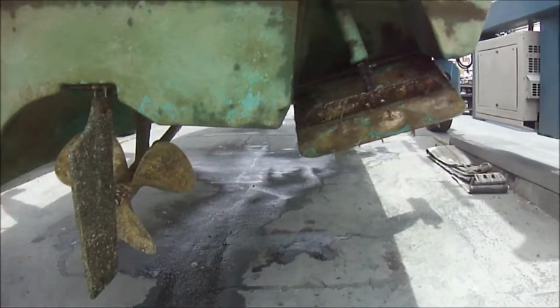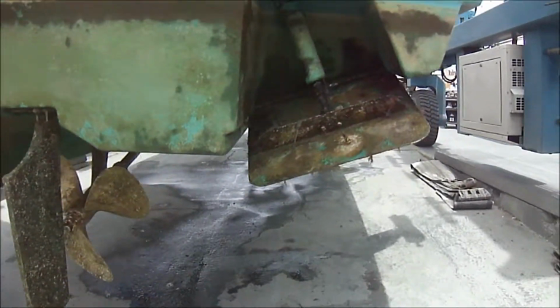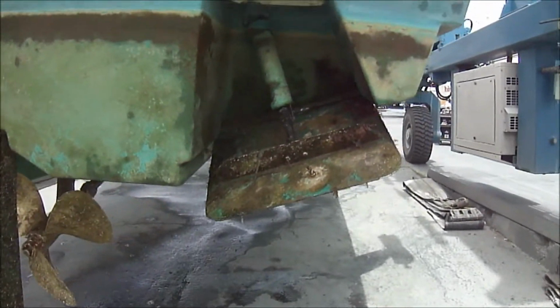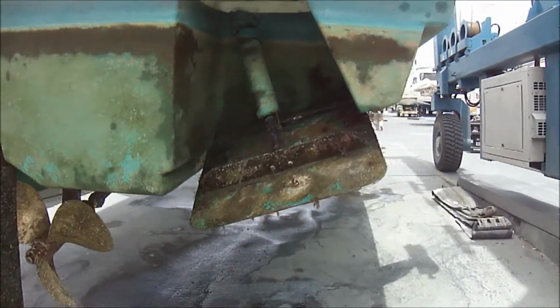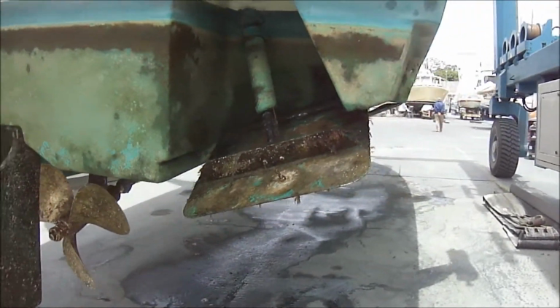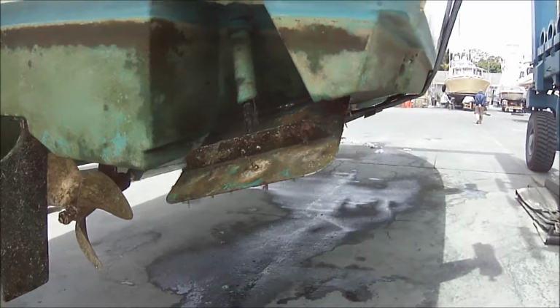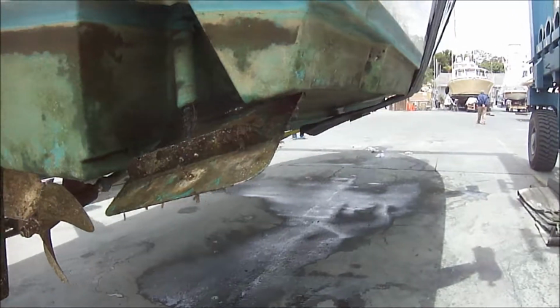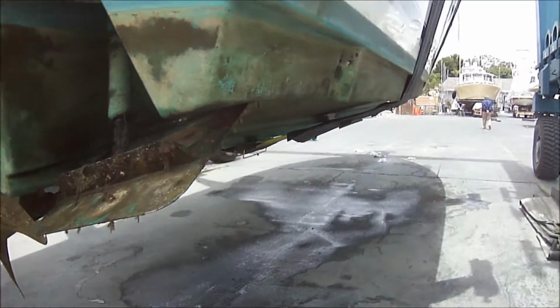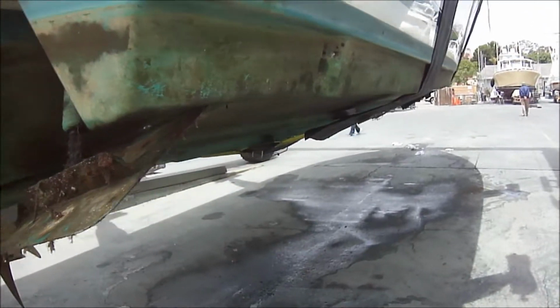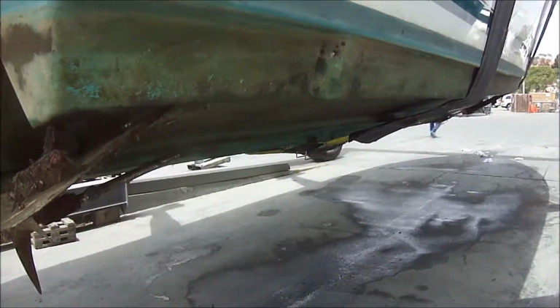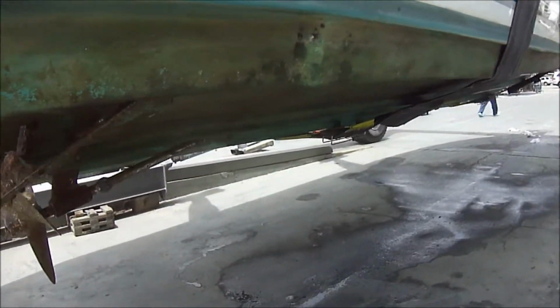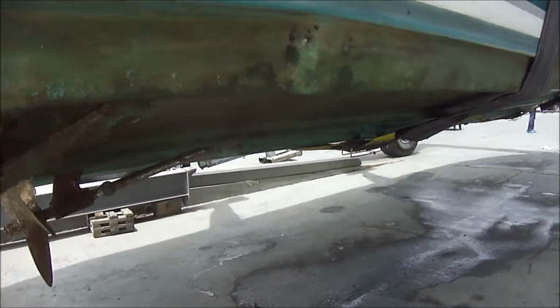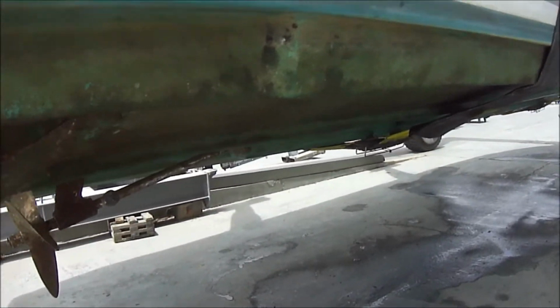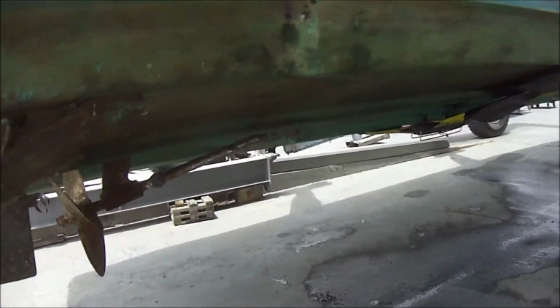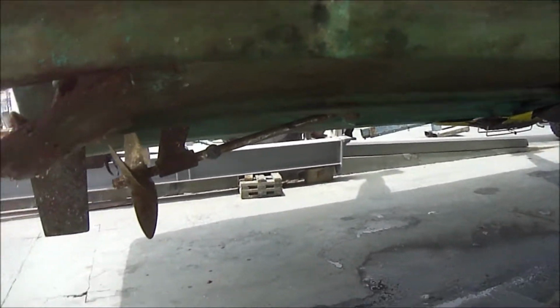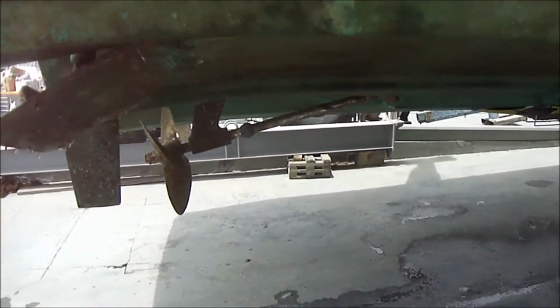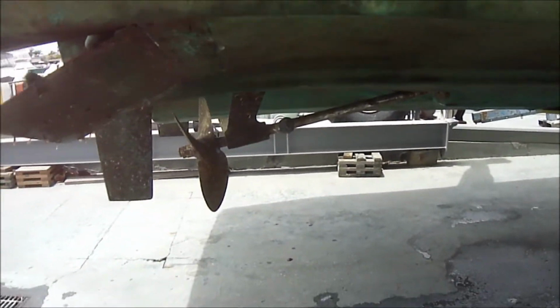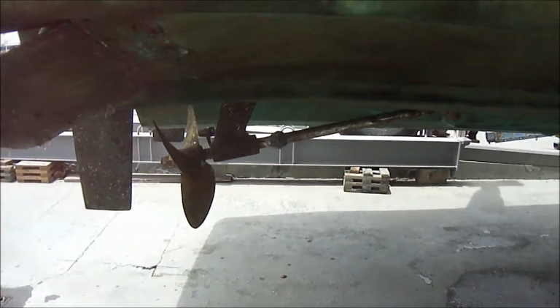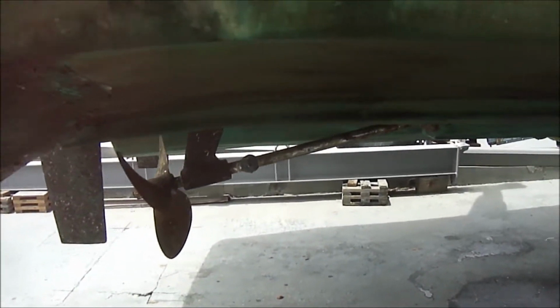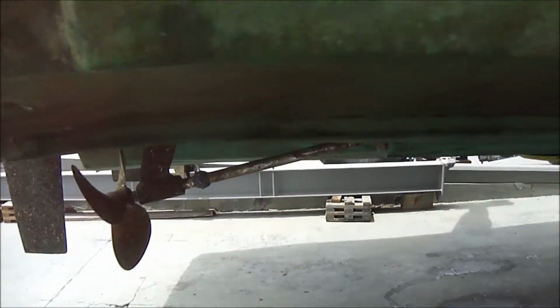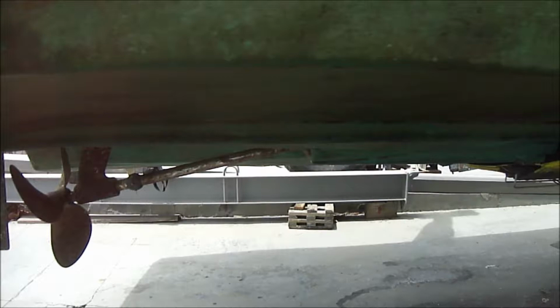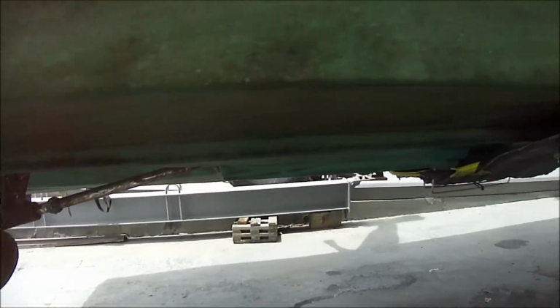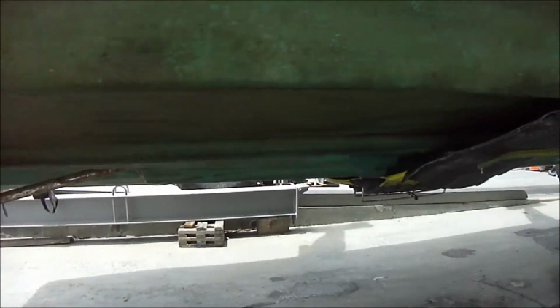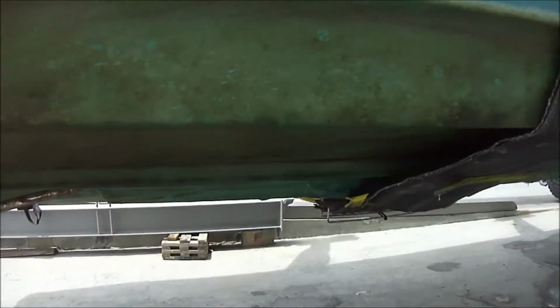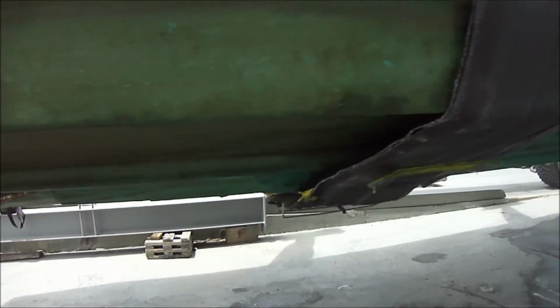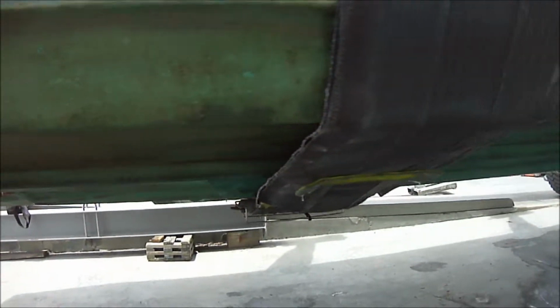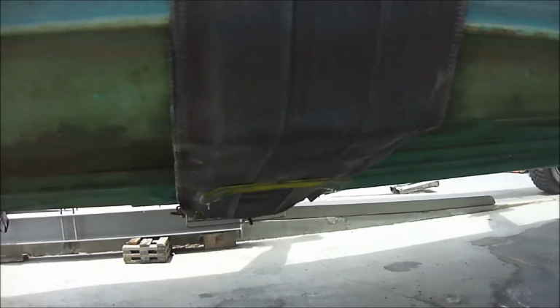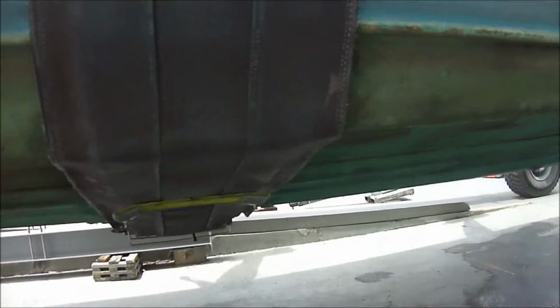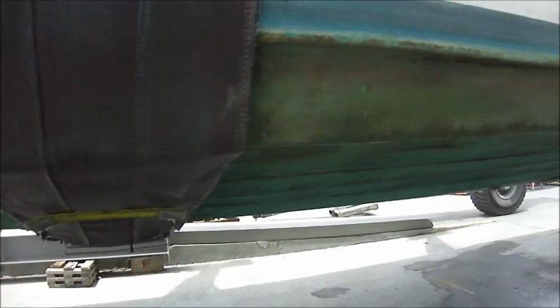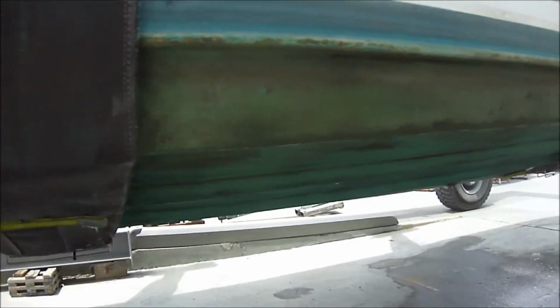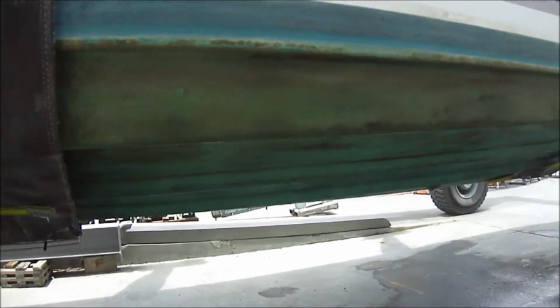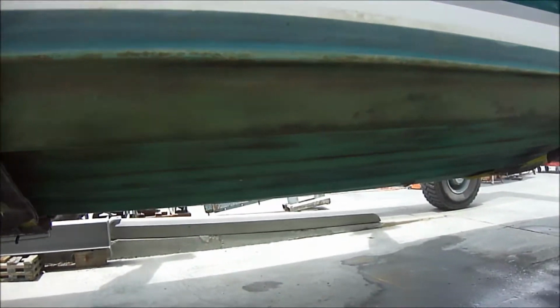We can see the trim tabs in the down position, and then coming along the starboard side for a quick walk down.